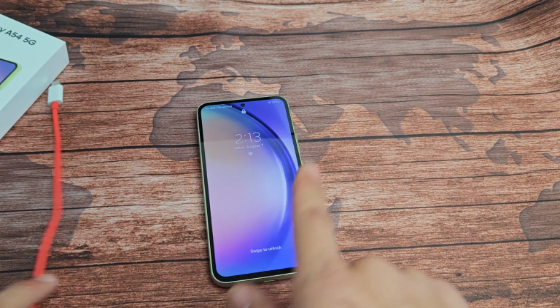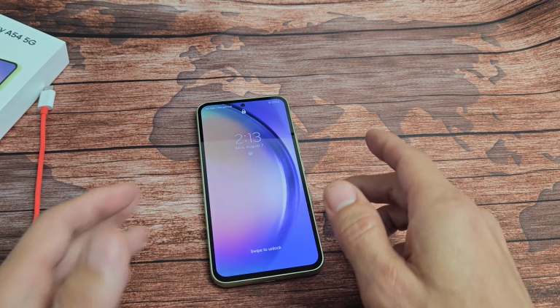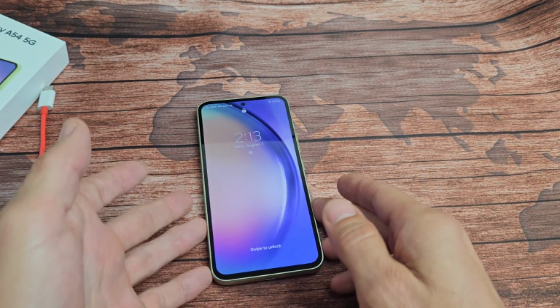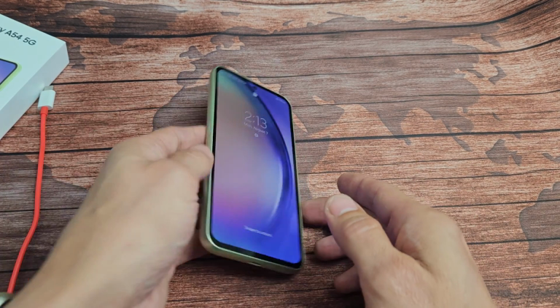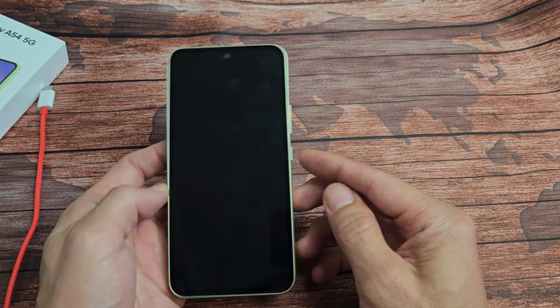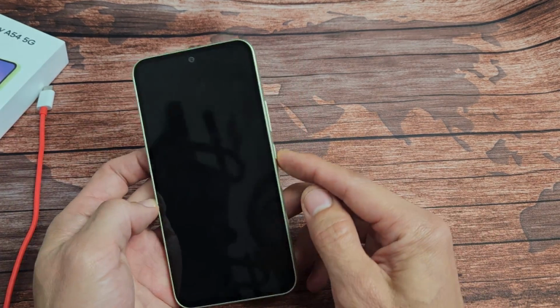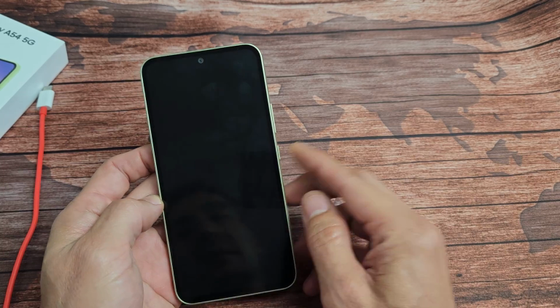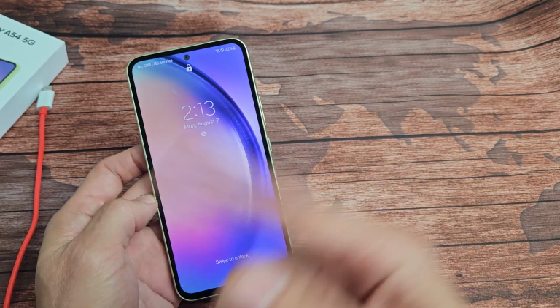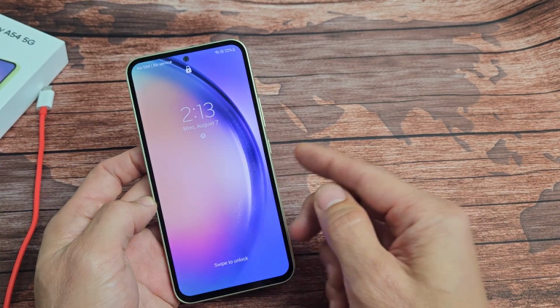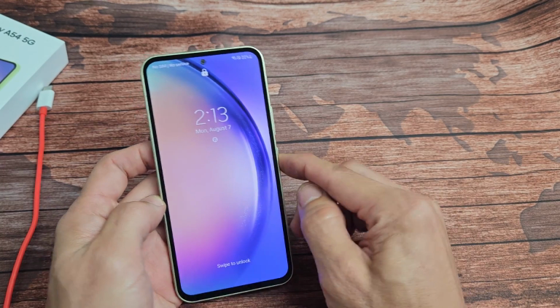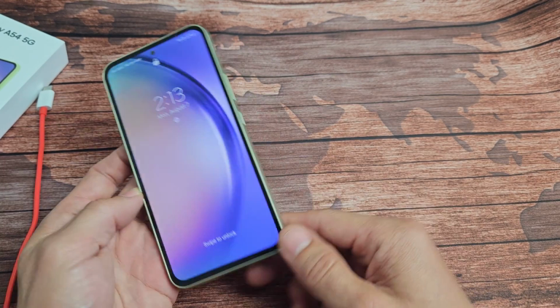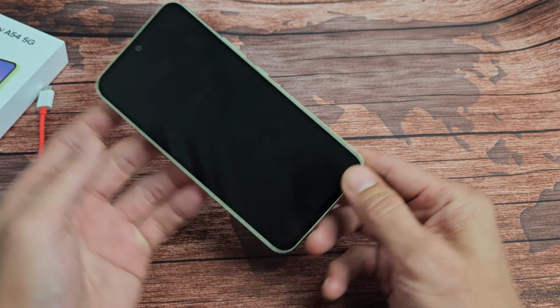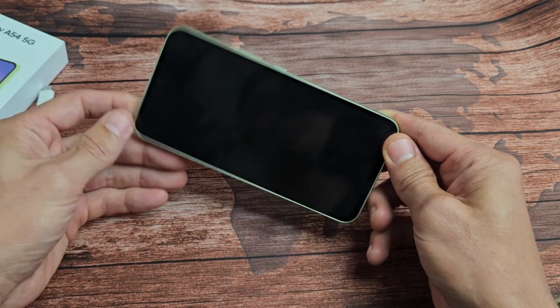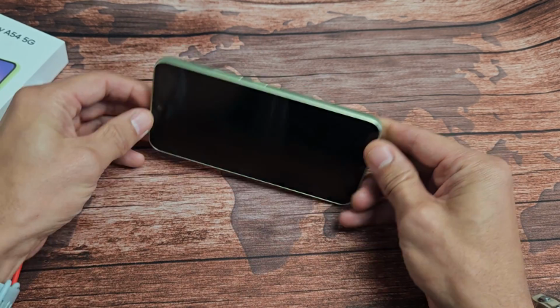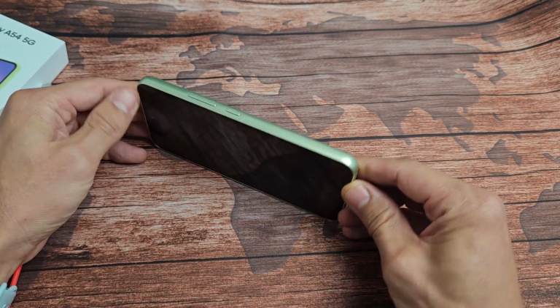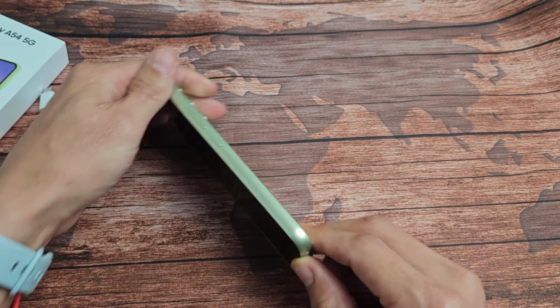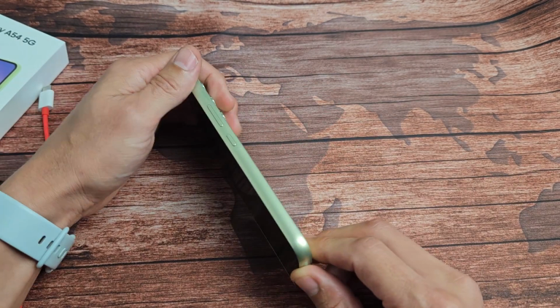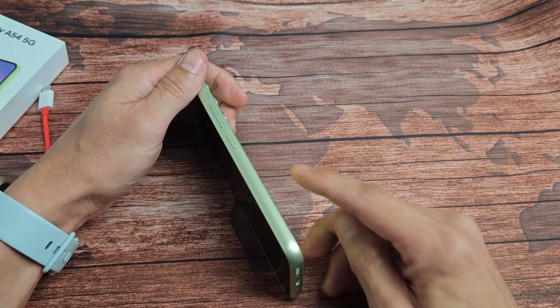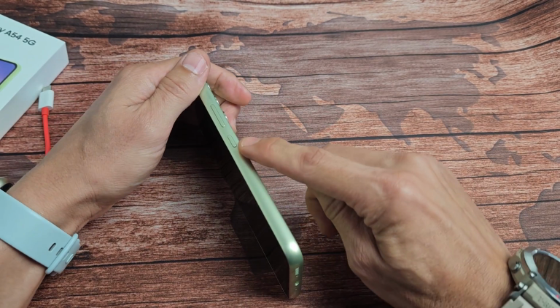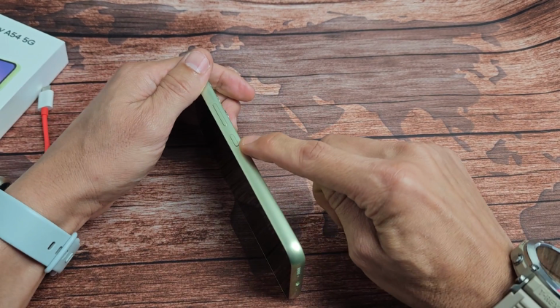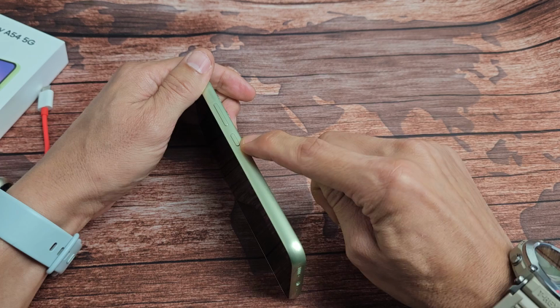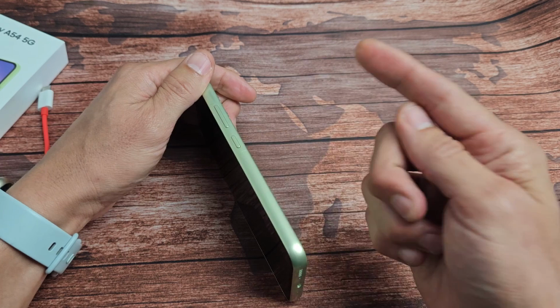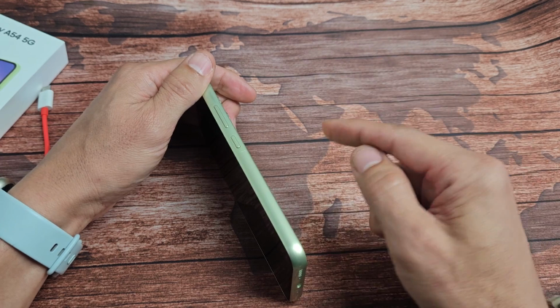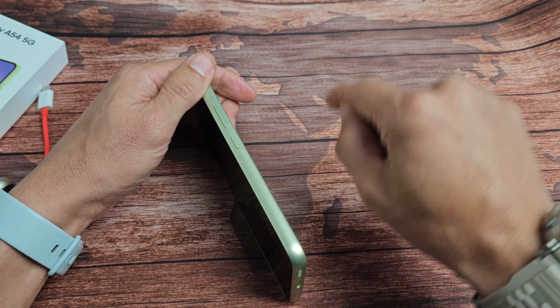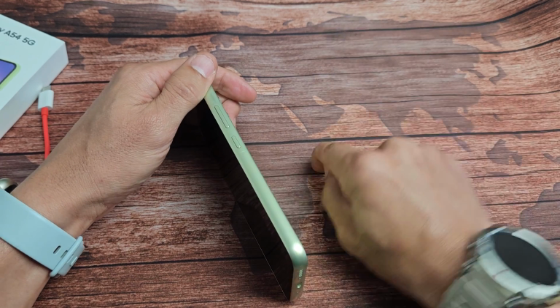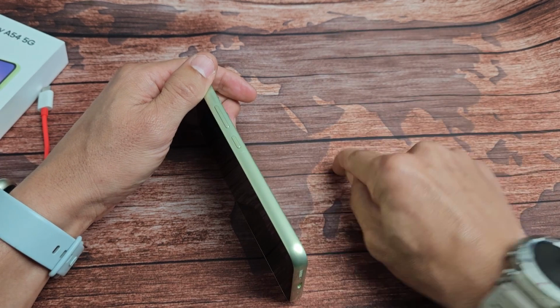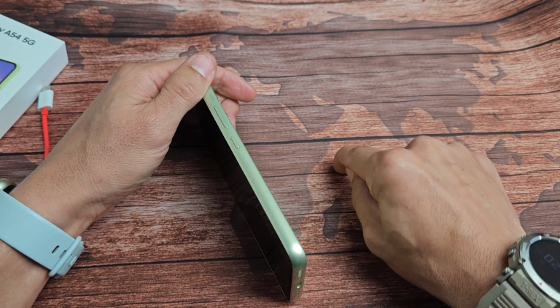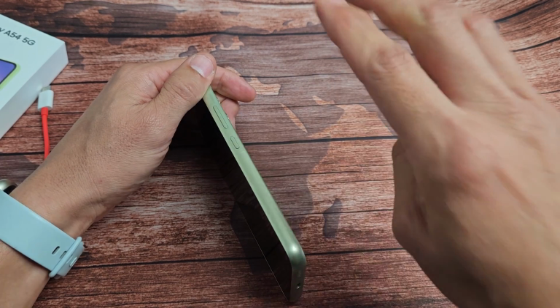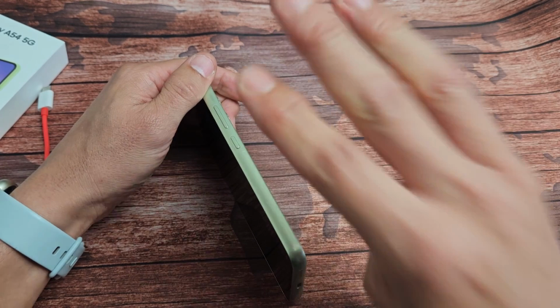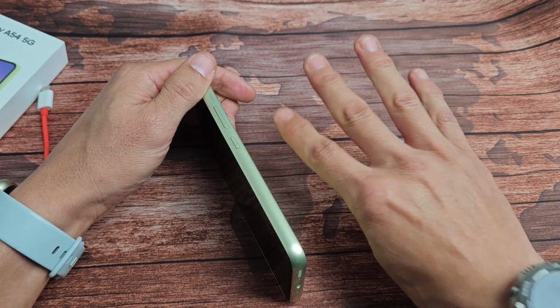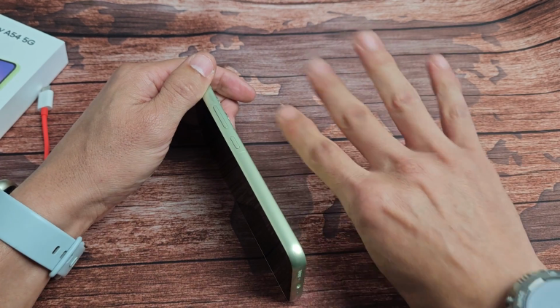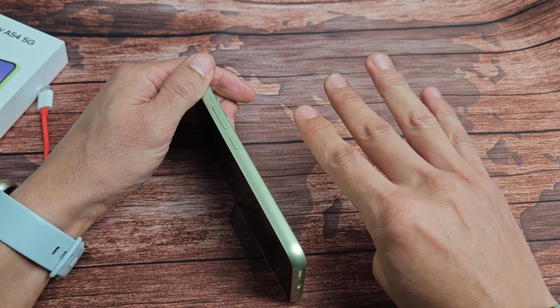If you're still stuck in a boot loop, no problem. The next thing I want you to do is turn the phone over and locate the power button. What we're going to do is spam it only four times — do not go more than four times.